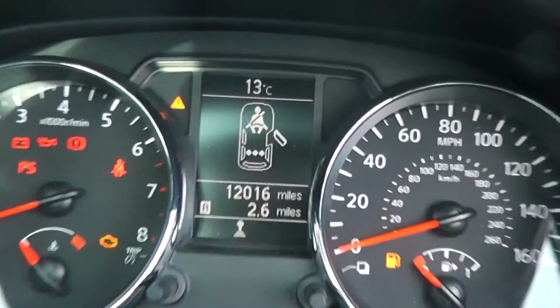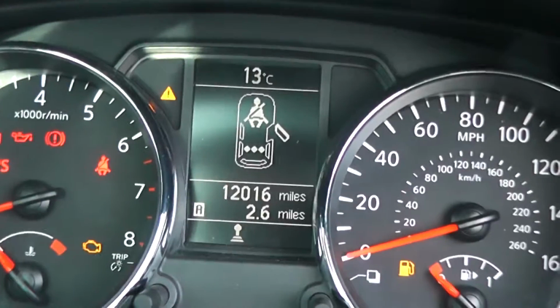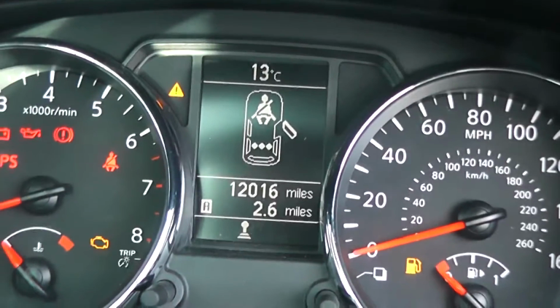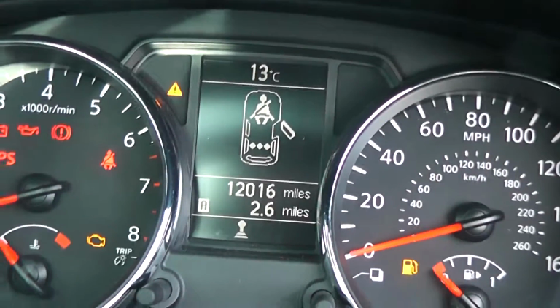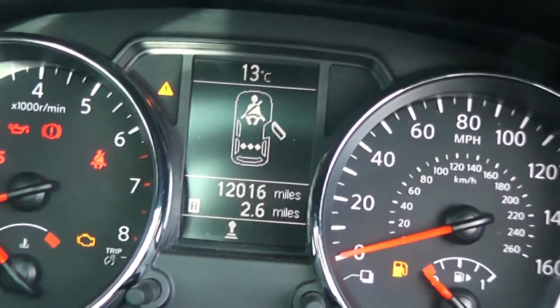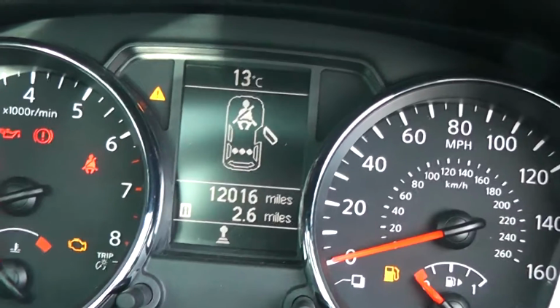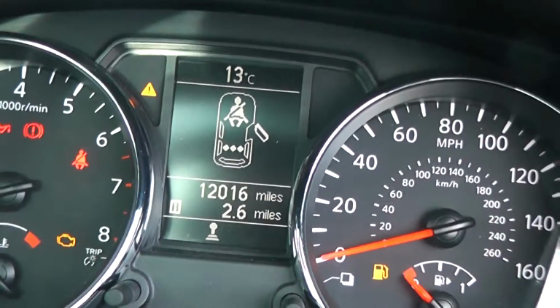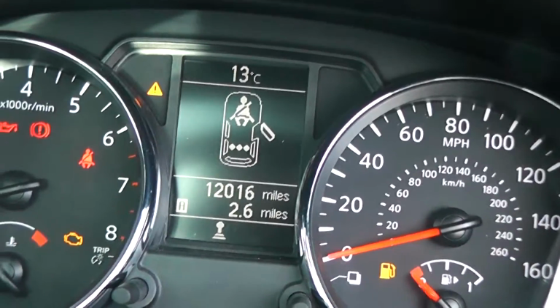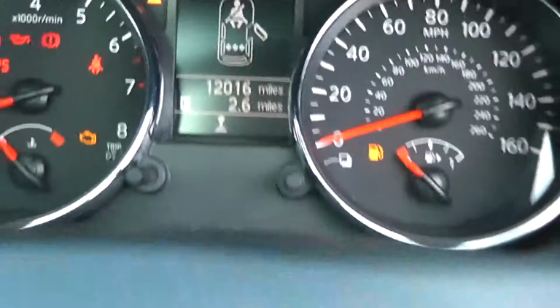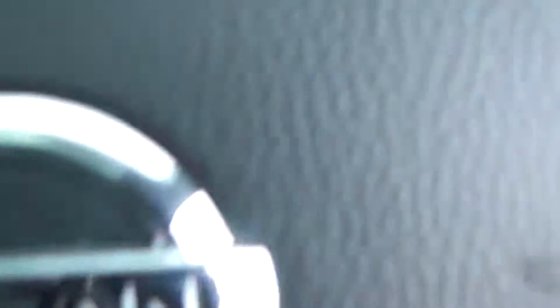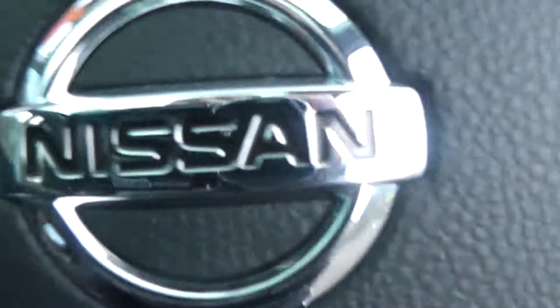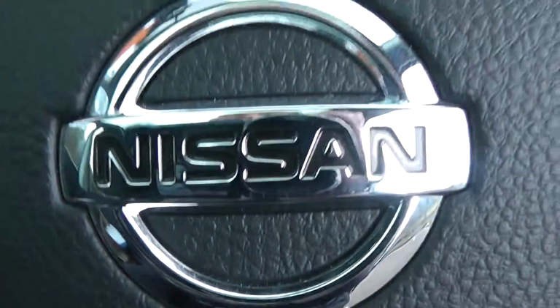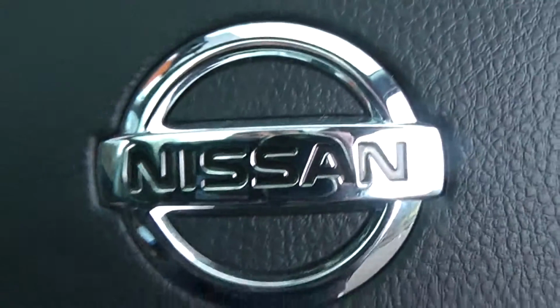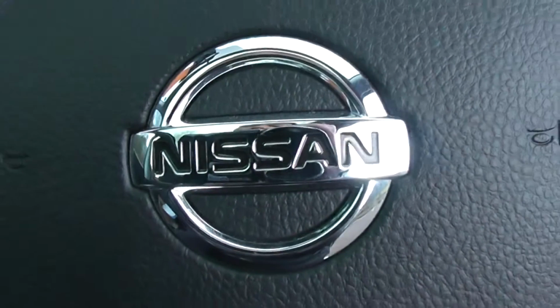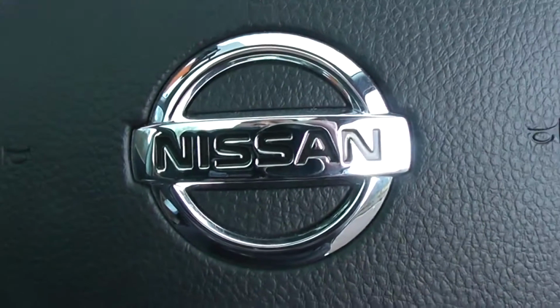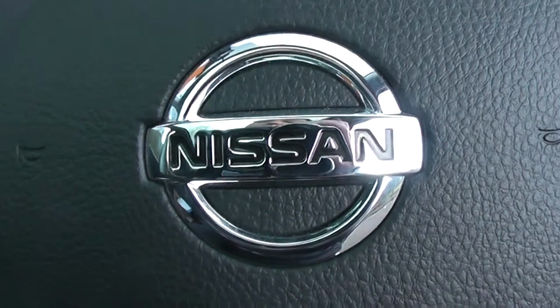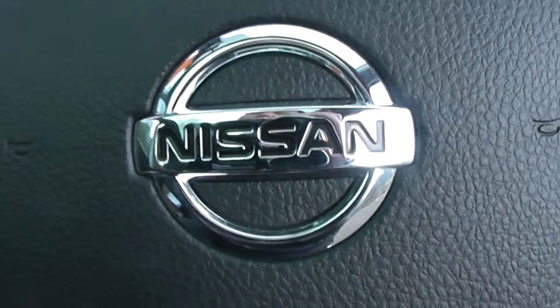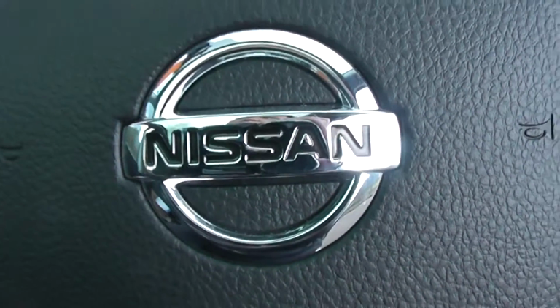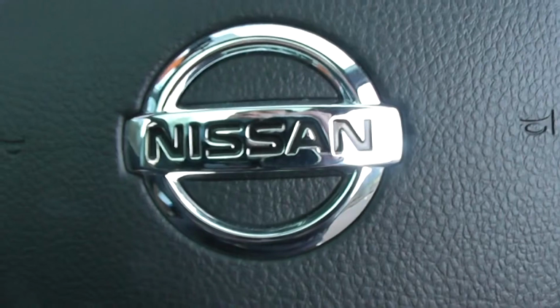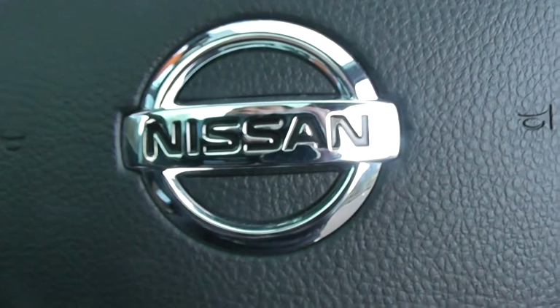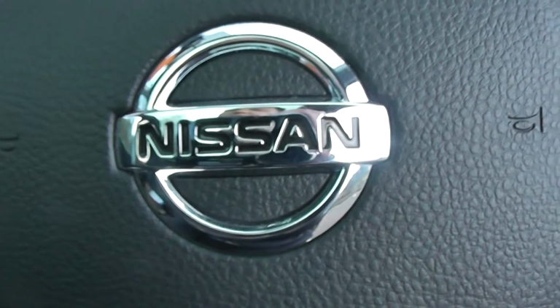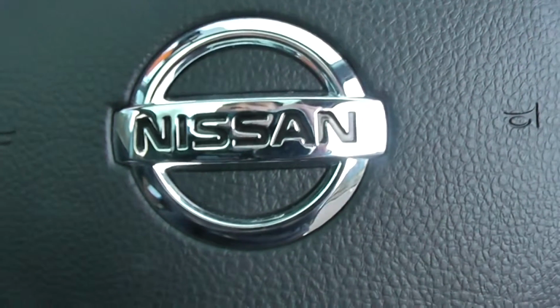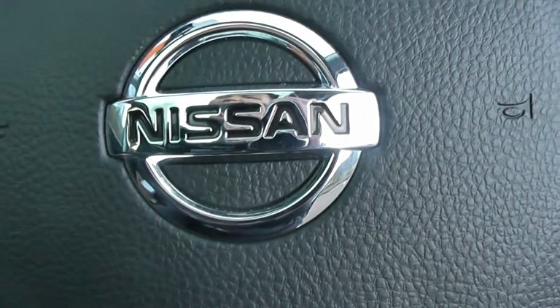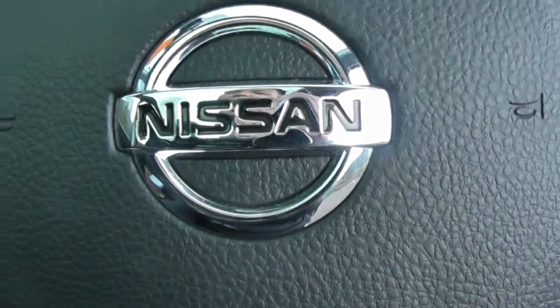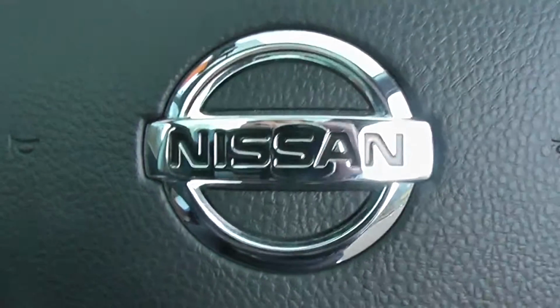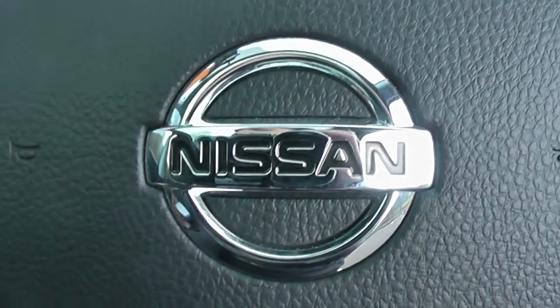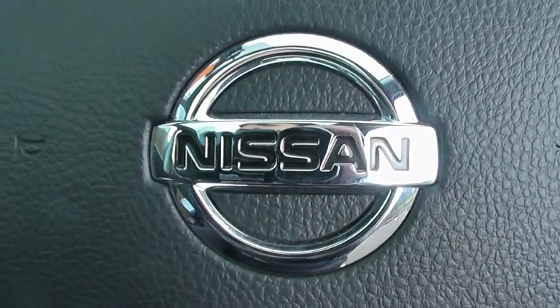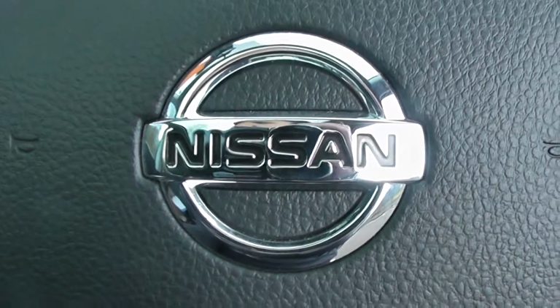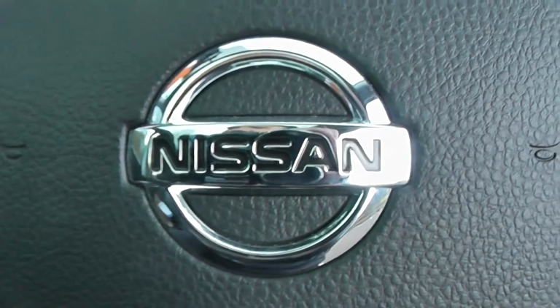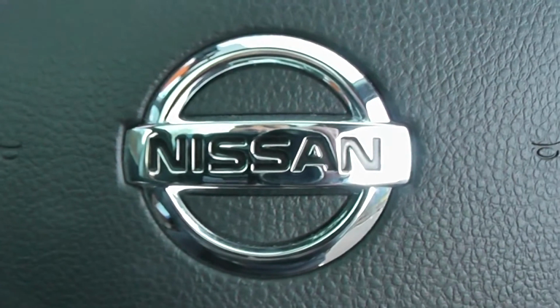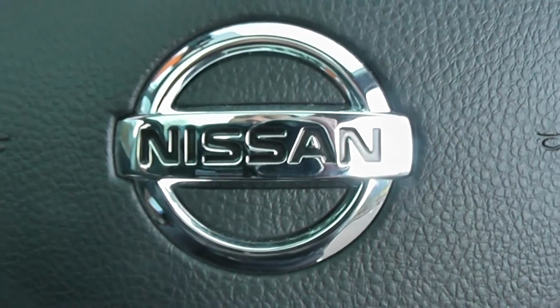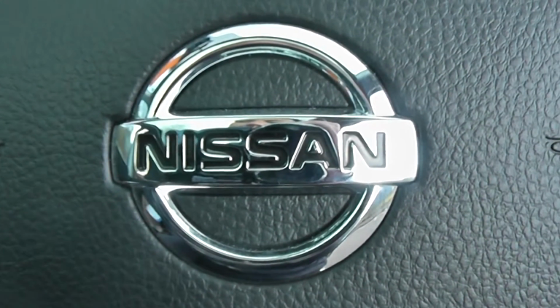Current mileage on this vehicle is 12,016. This vehicle is available on our website and you can reserve online to receive an additional £75 discount. And here at Wessex we are guaranteed to give you the best deals on finance.